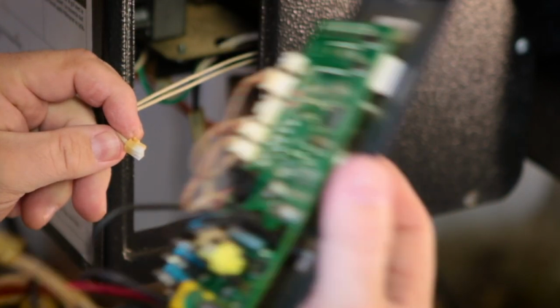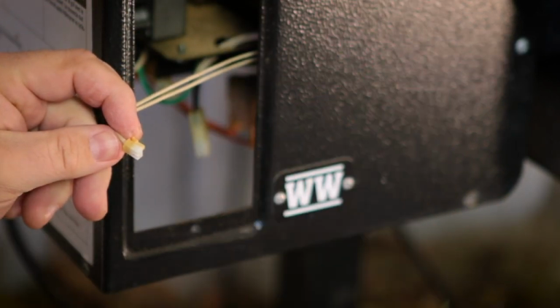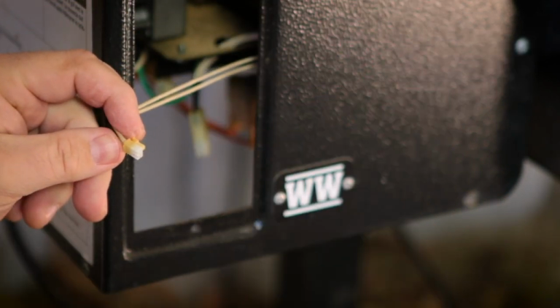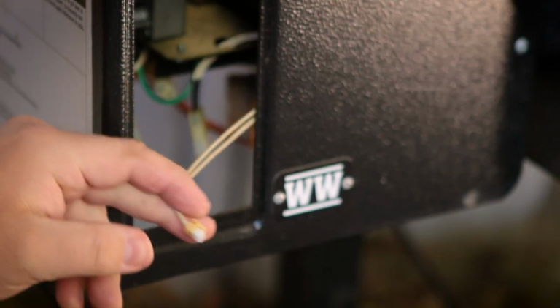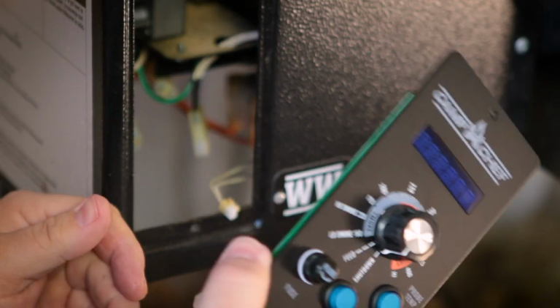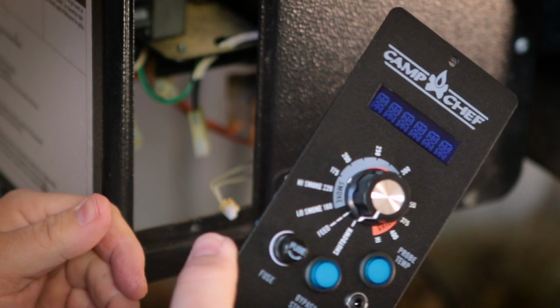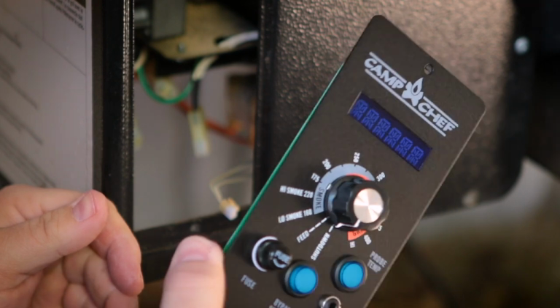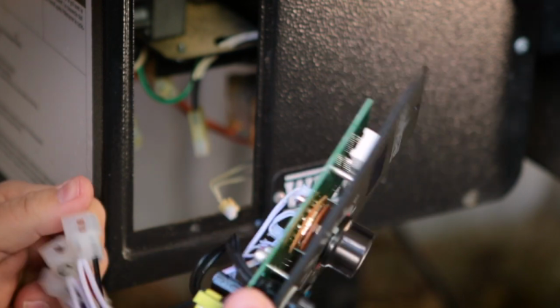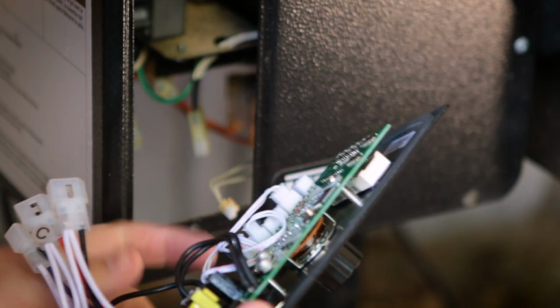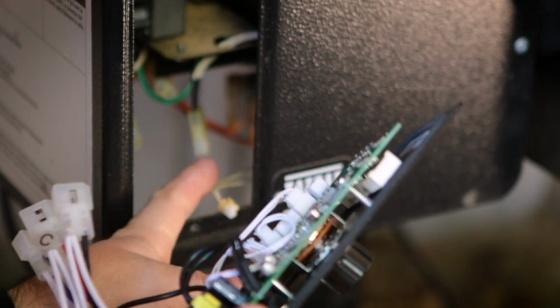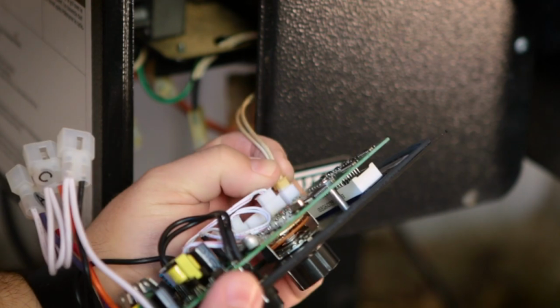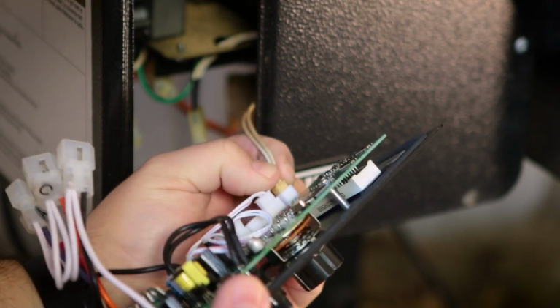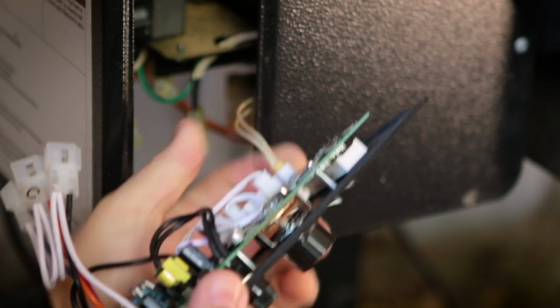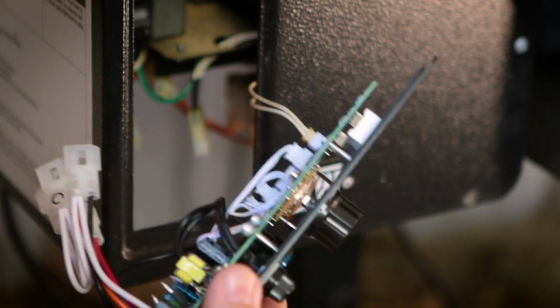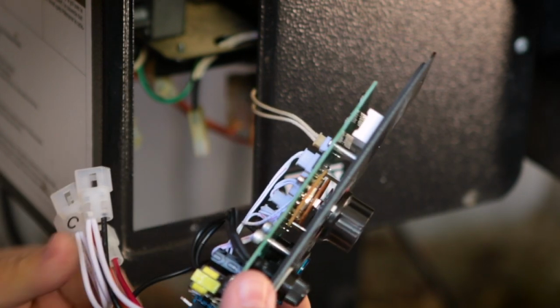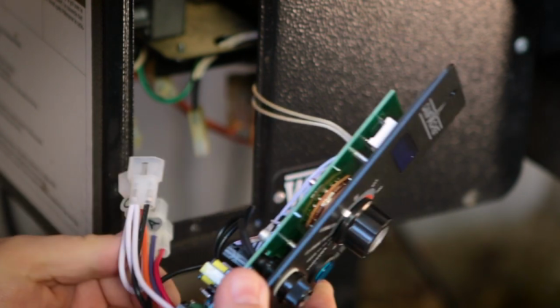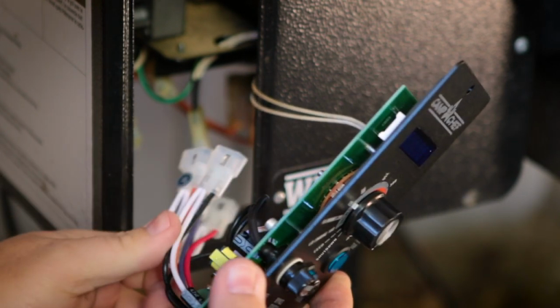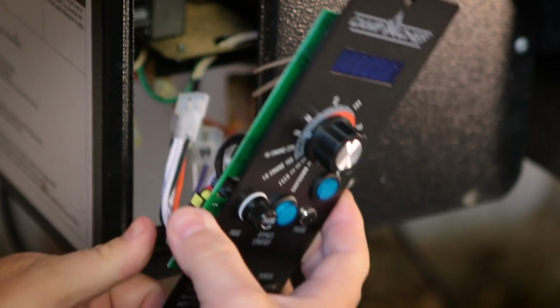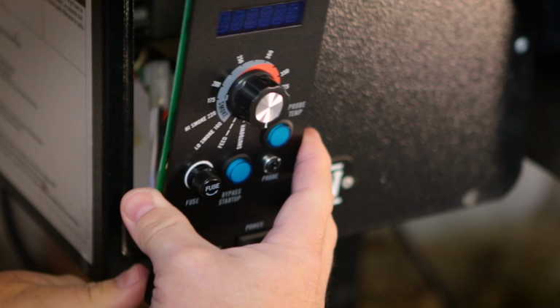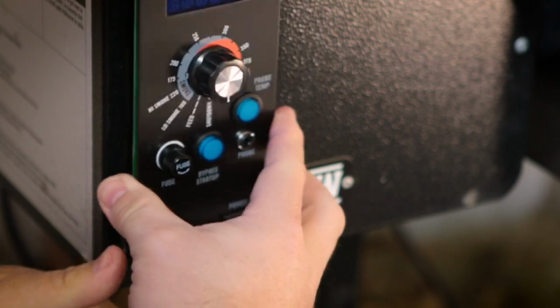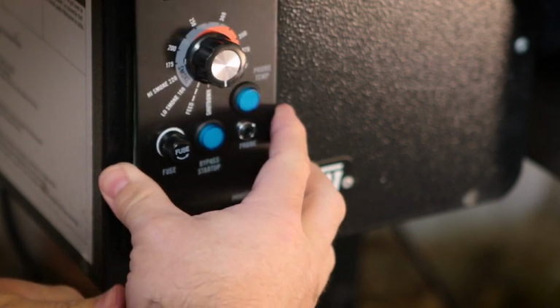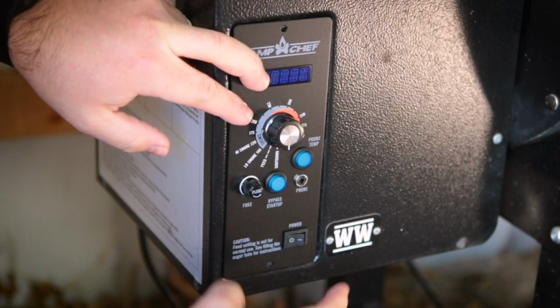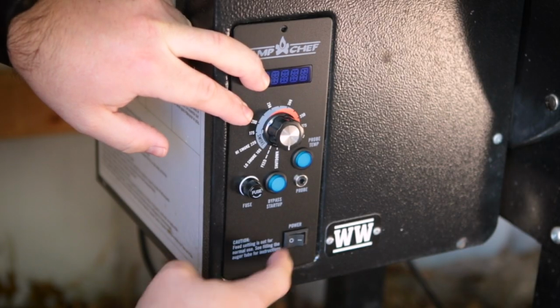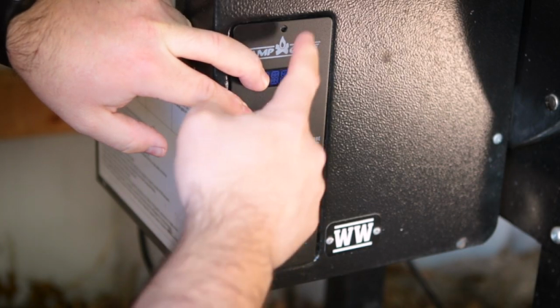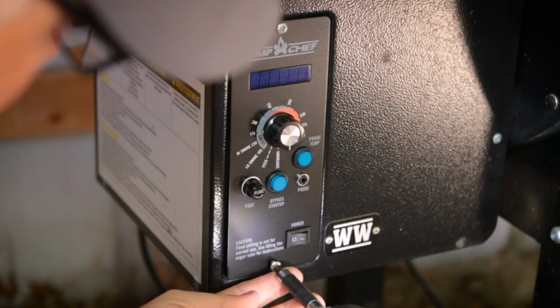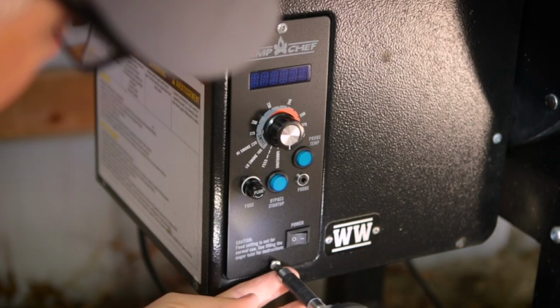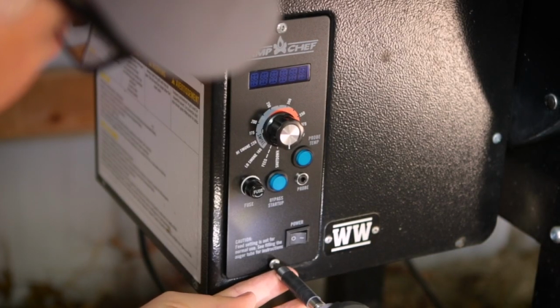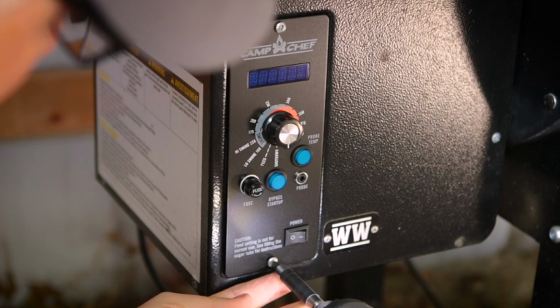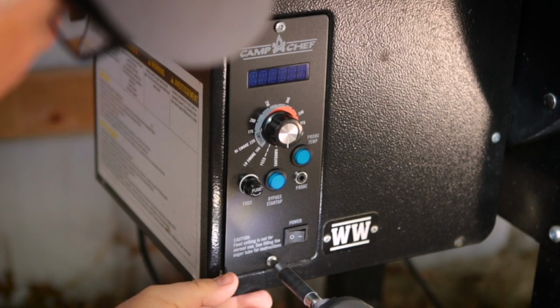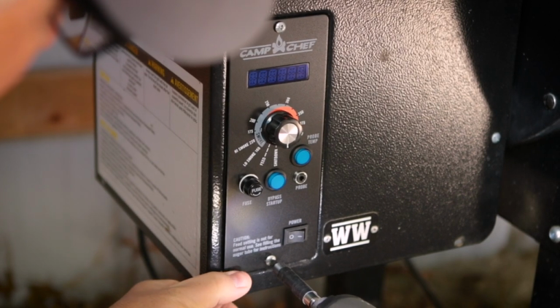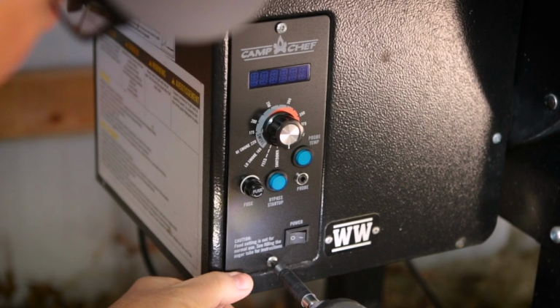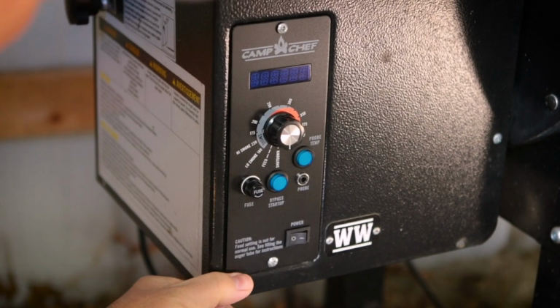Let's grab the new controller. Now that we have our new controller, let's go ahead and hook up this first cable here. That is ready. Let's go ahead and set this in here and put the screws back in now so it holds it in there.